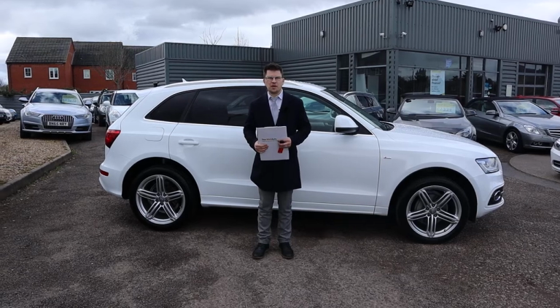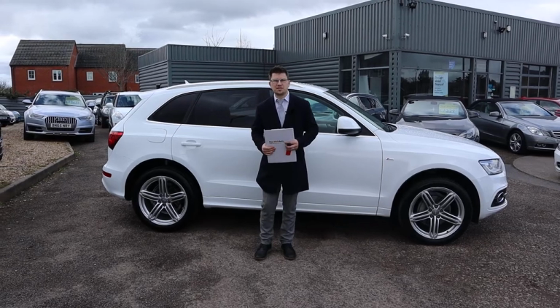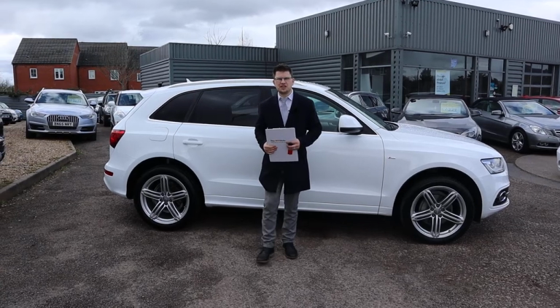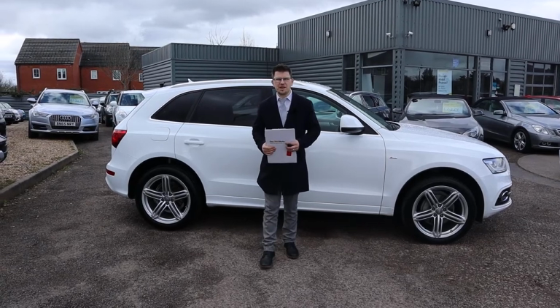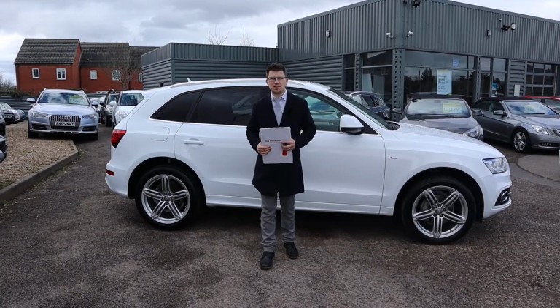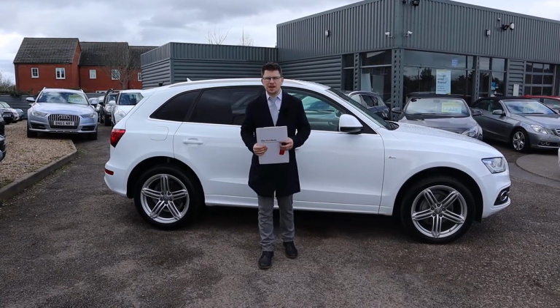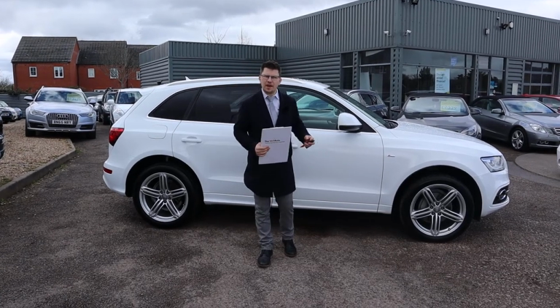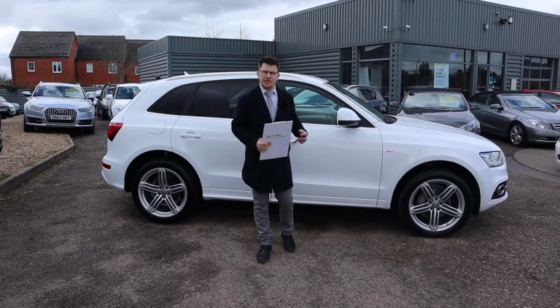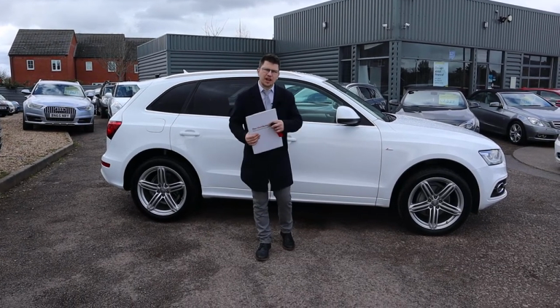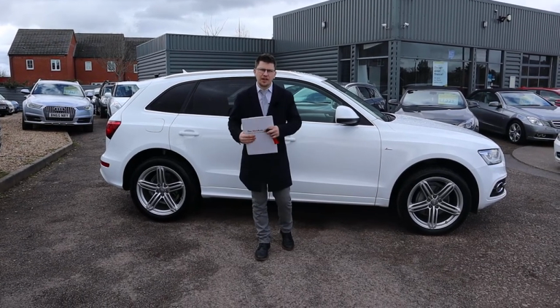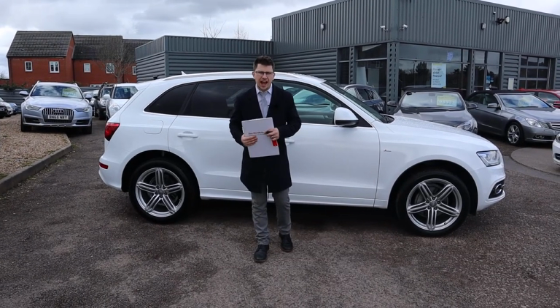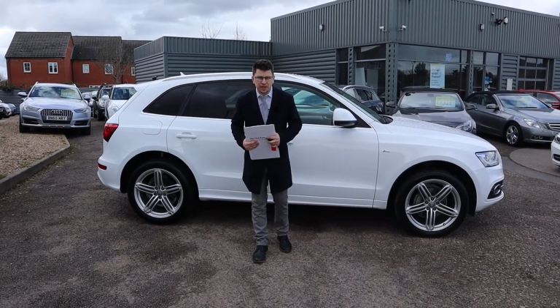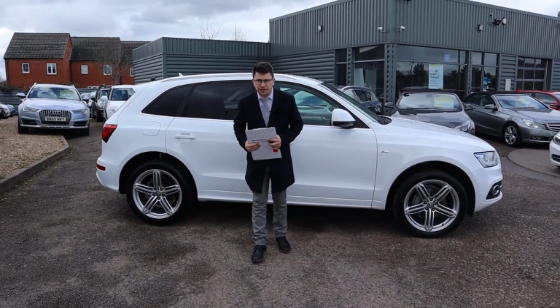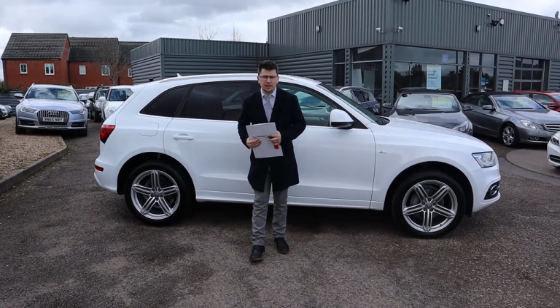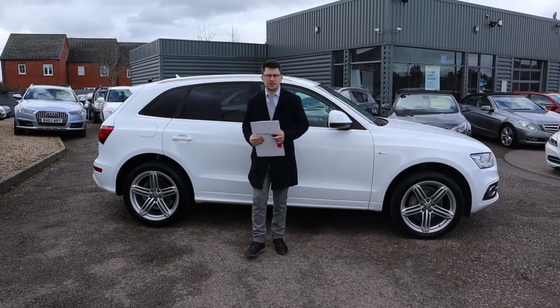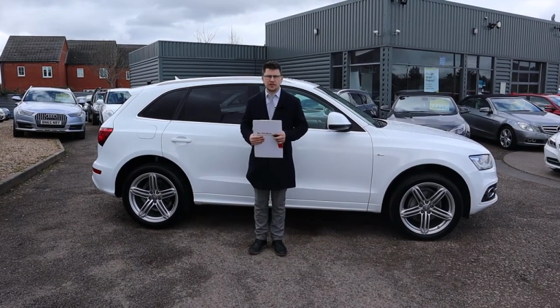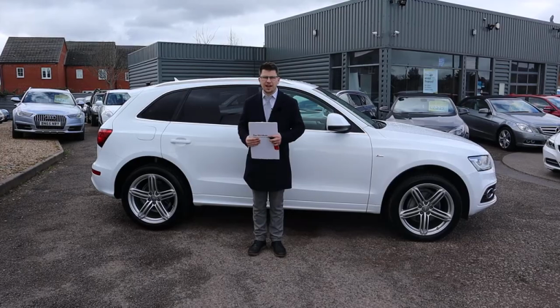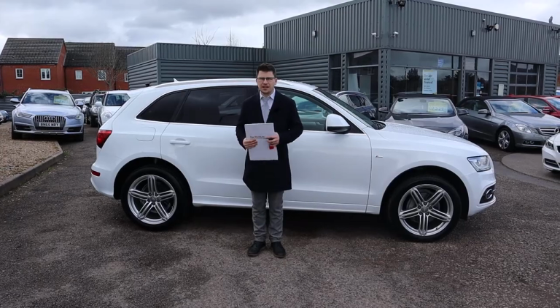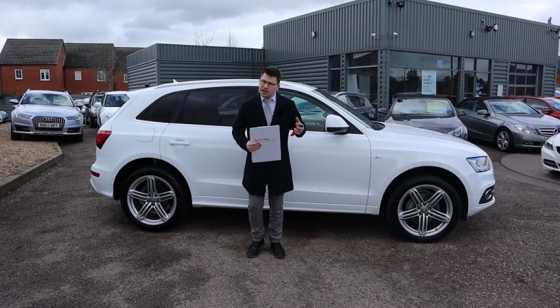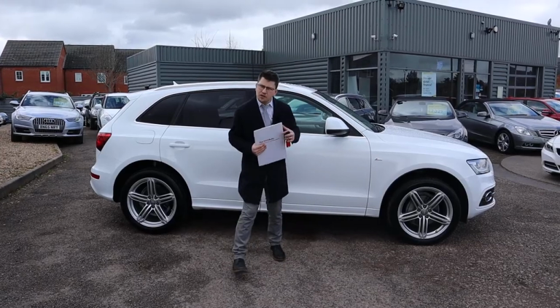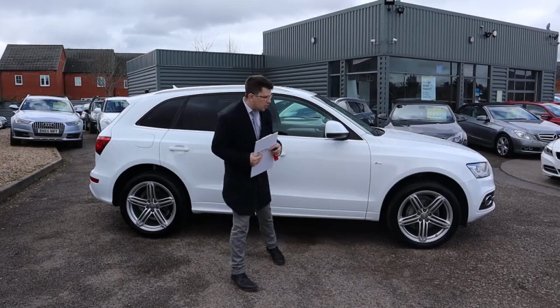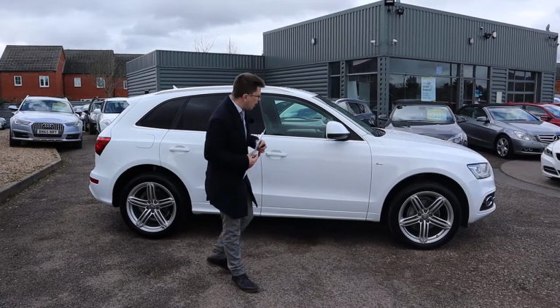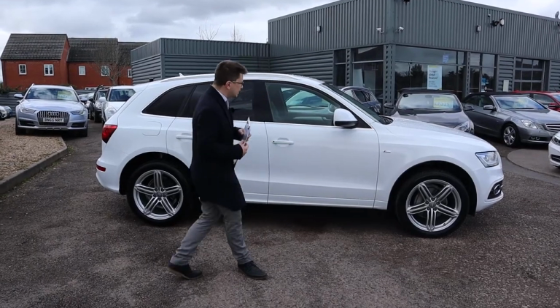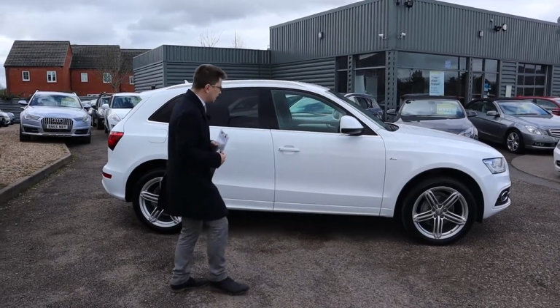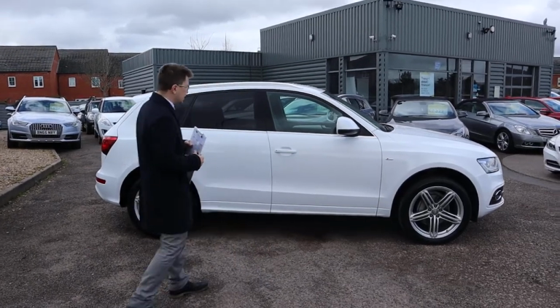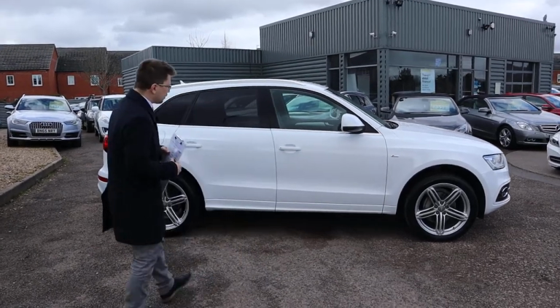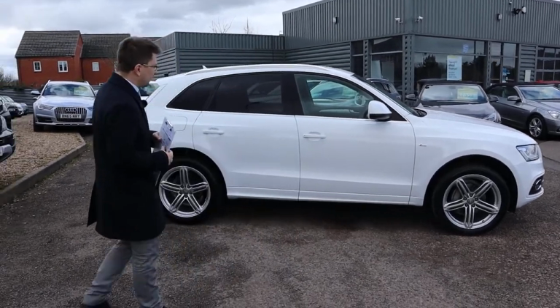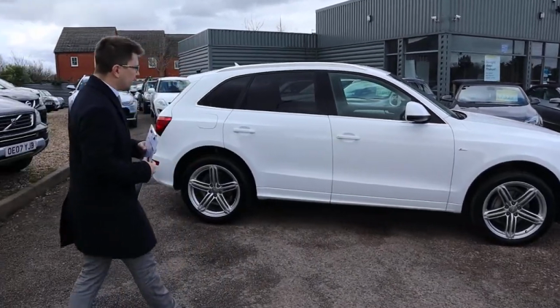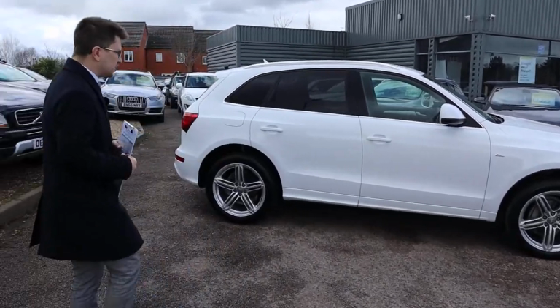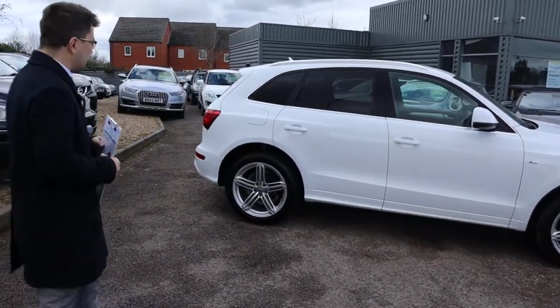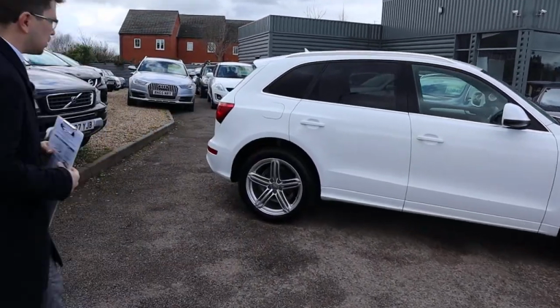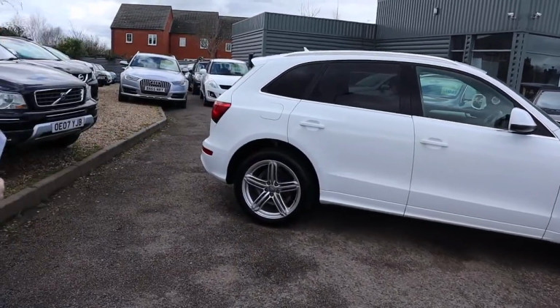Welcome to Country Car, my name's Tom. Here we have a video of an Audi Q5 for you to have a look at. I'm going to give you a walk around it today and see a few of the features and the condition of it.